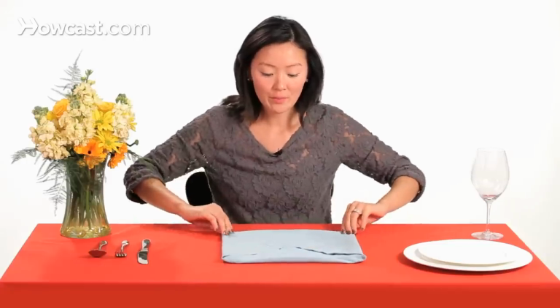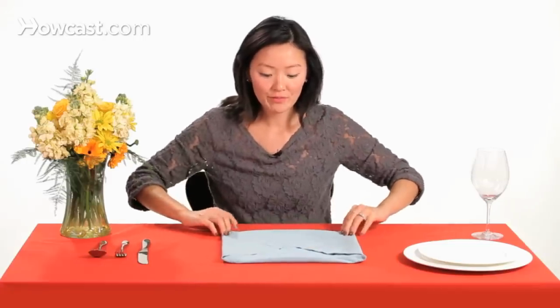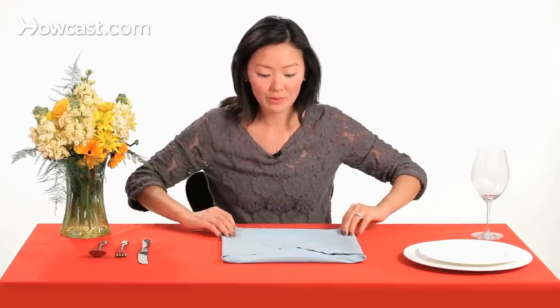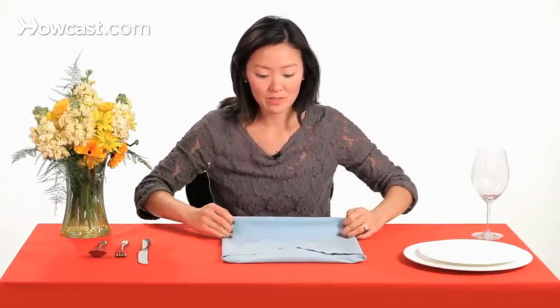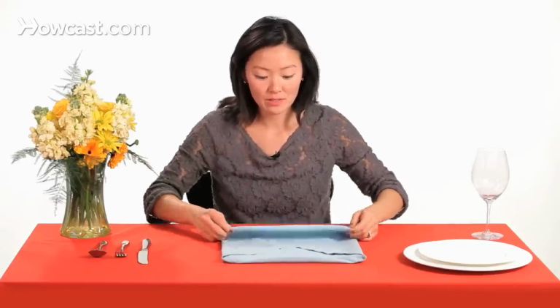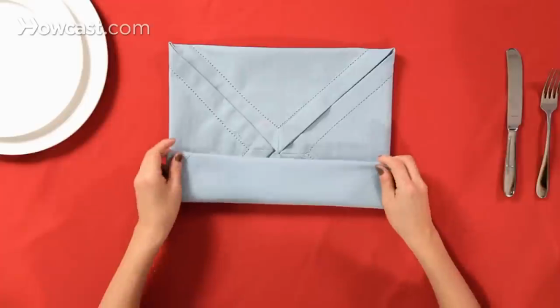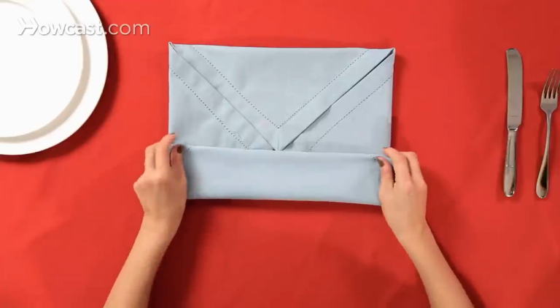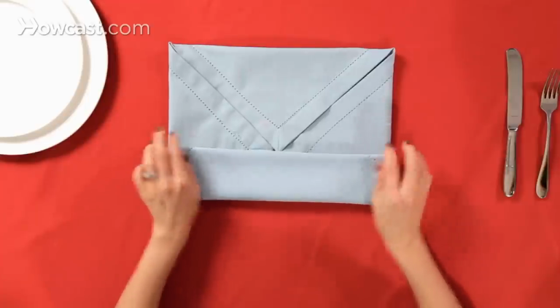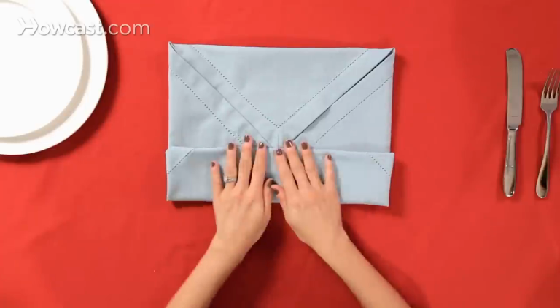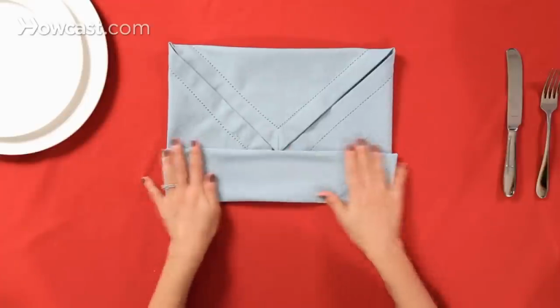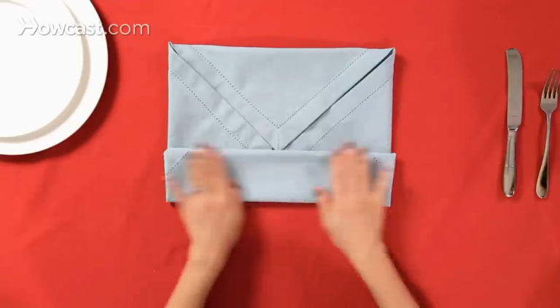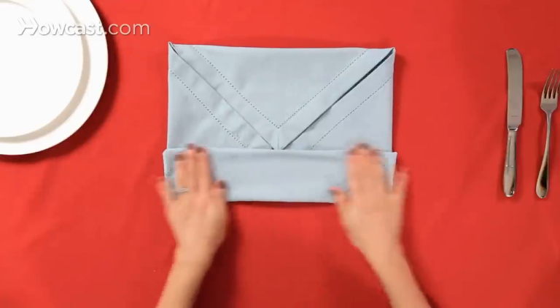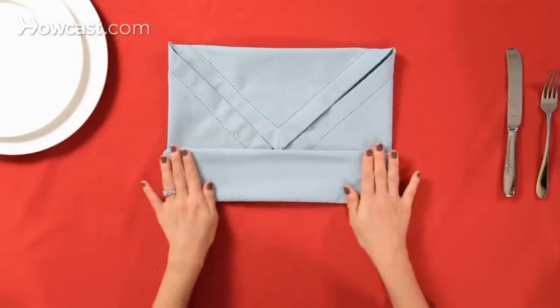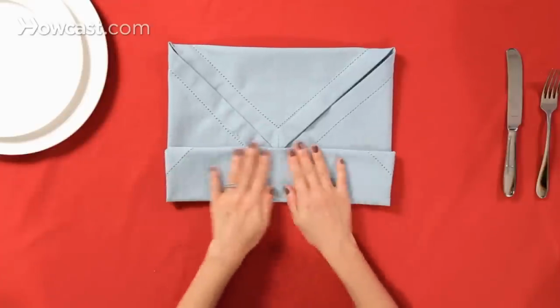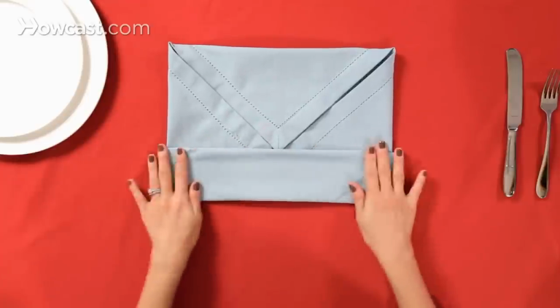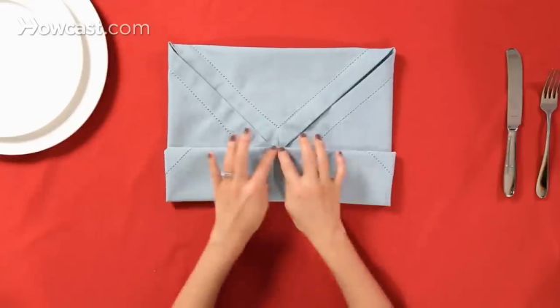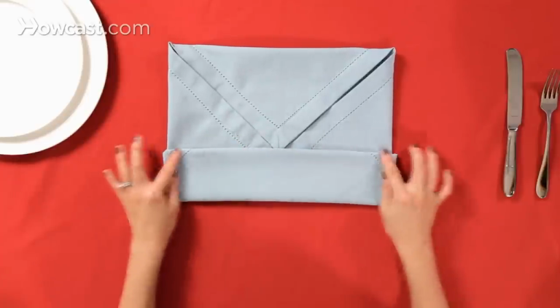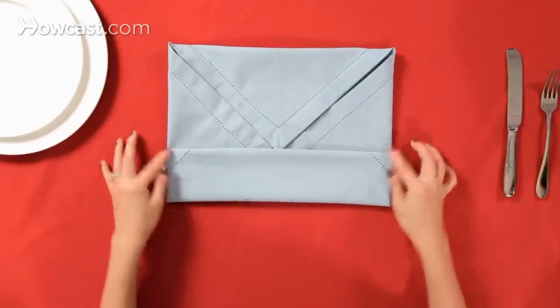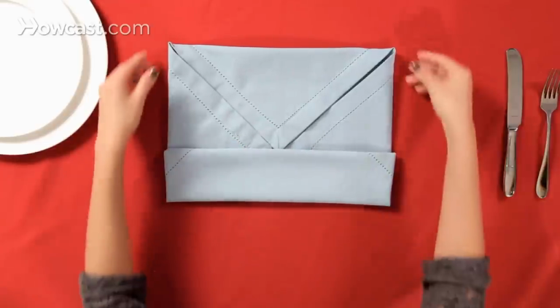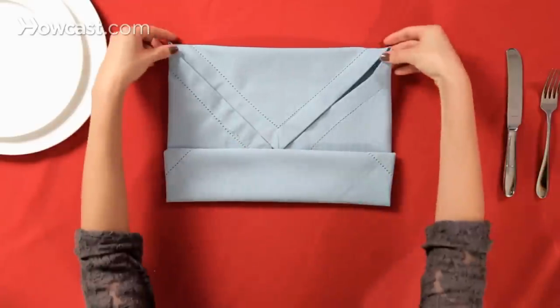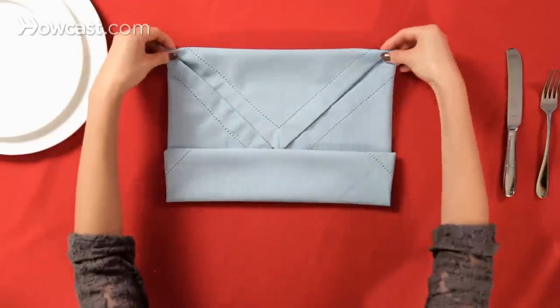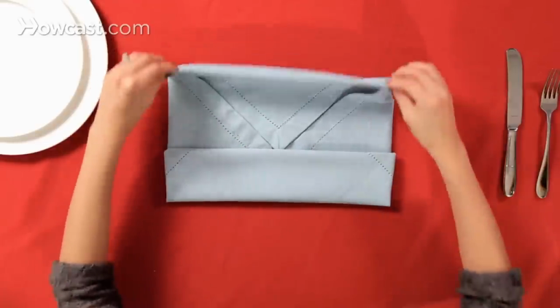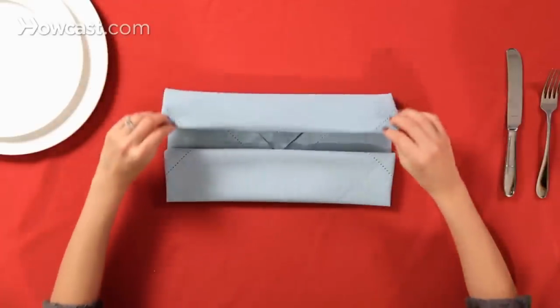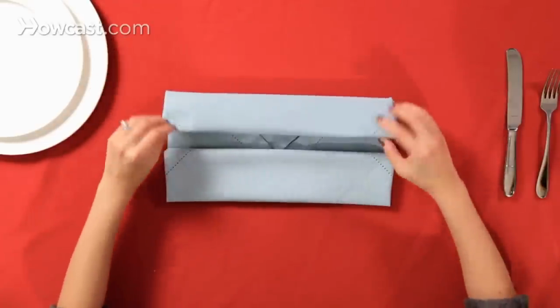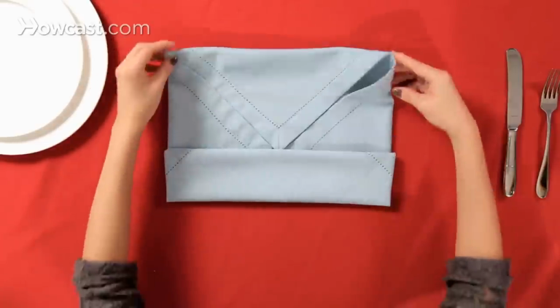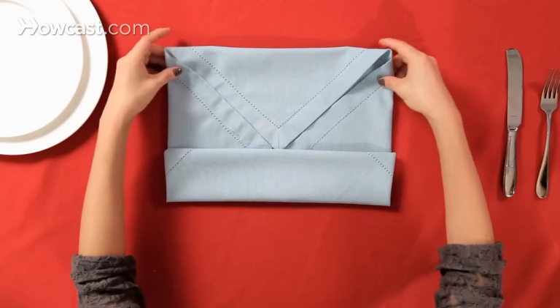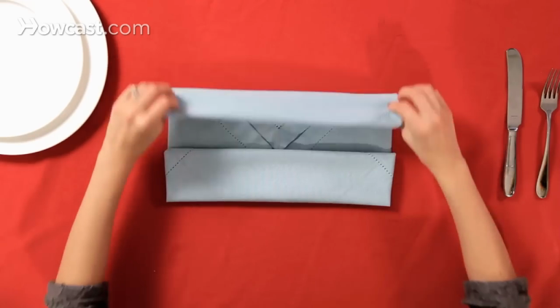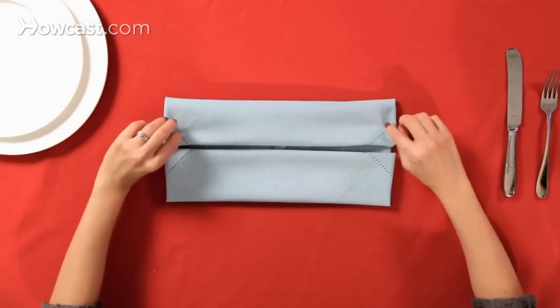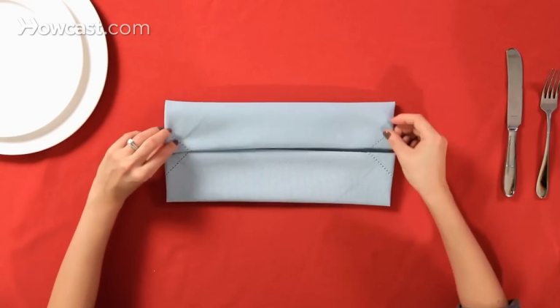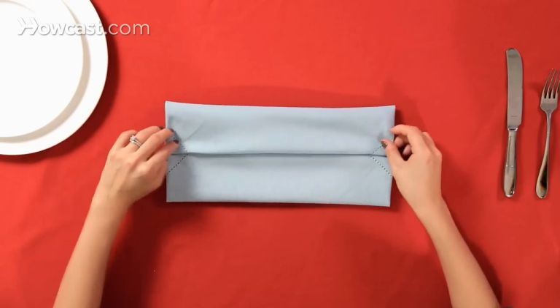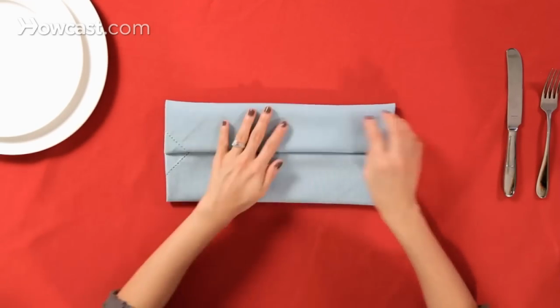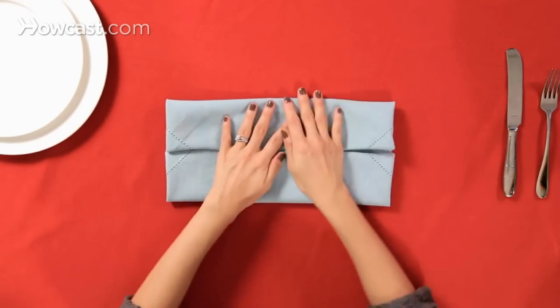Then we're going to fold halfway up until you meet that center point, and then the top down to meet it in the center as well.